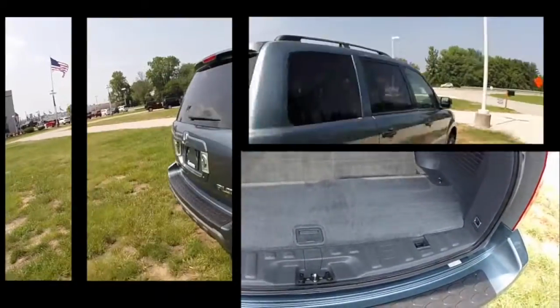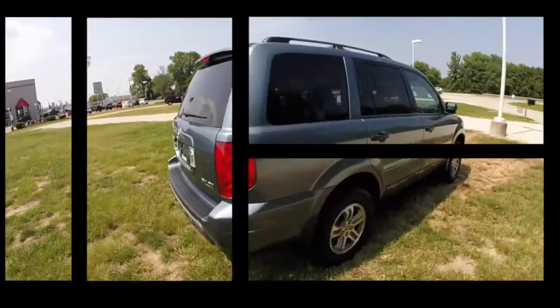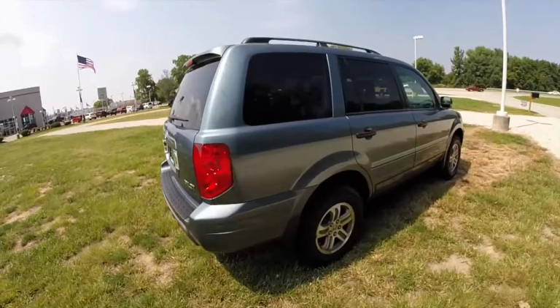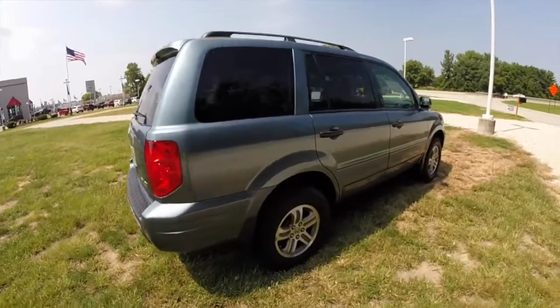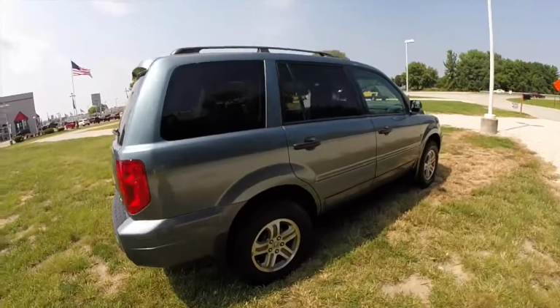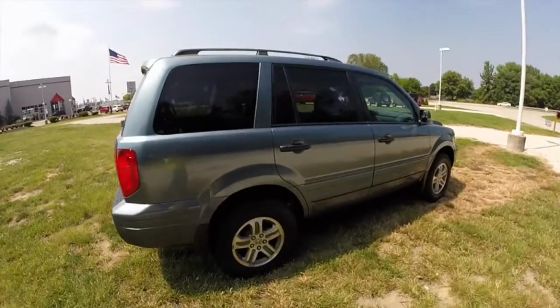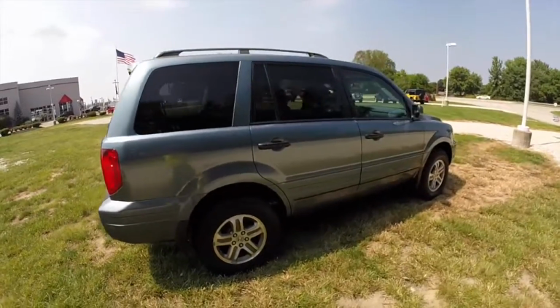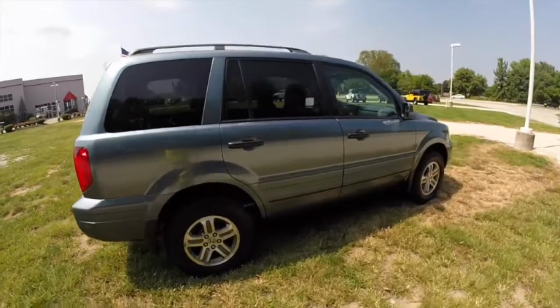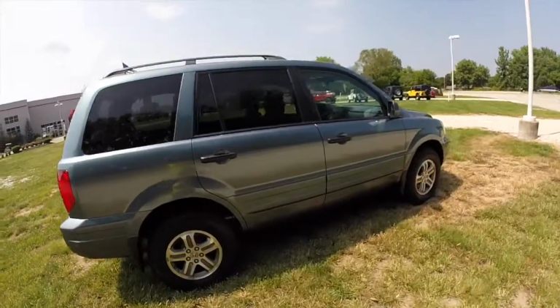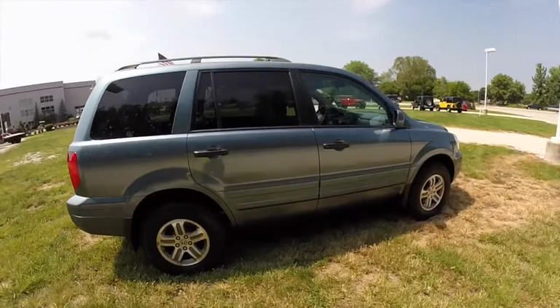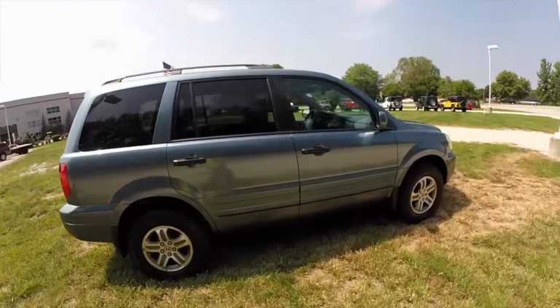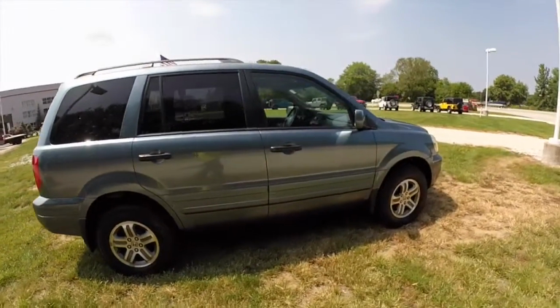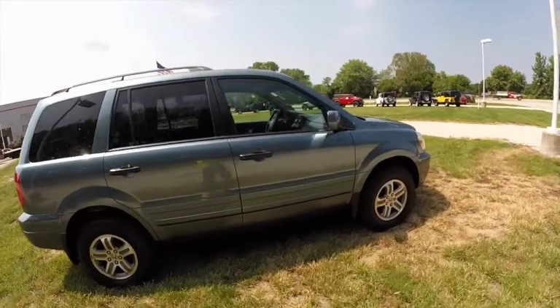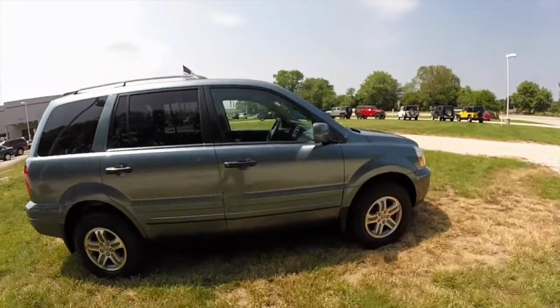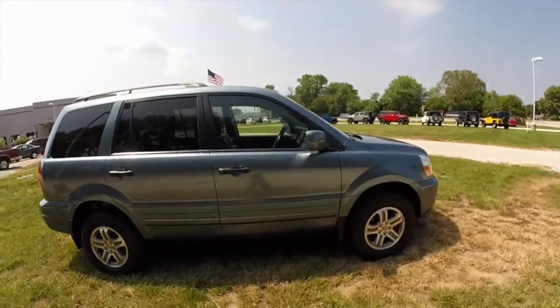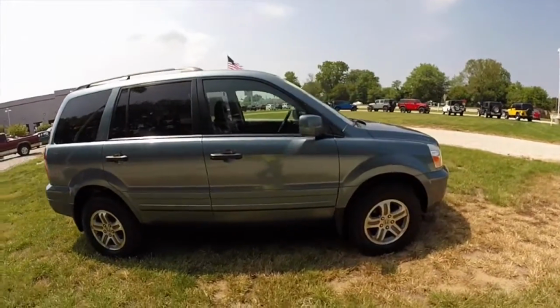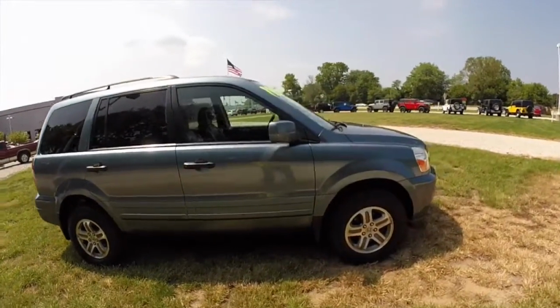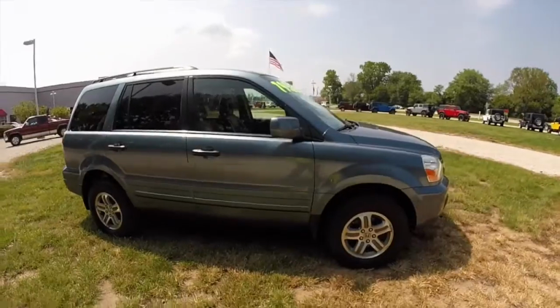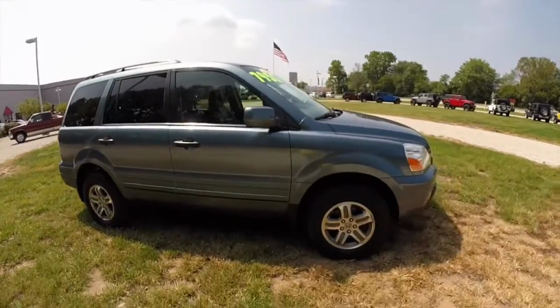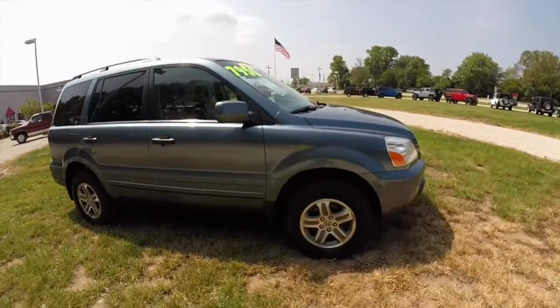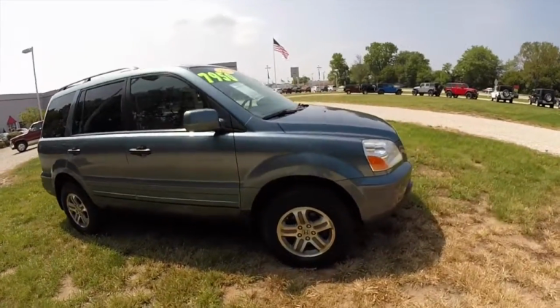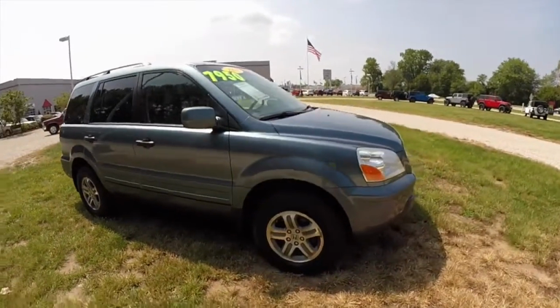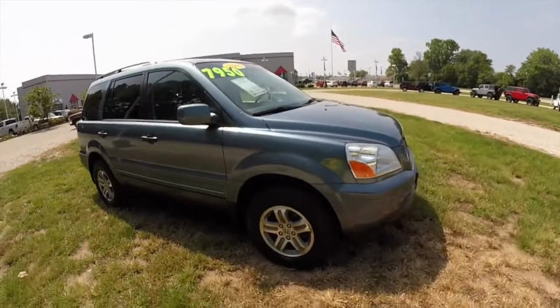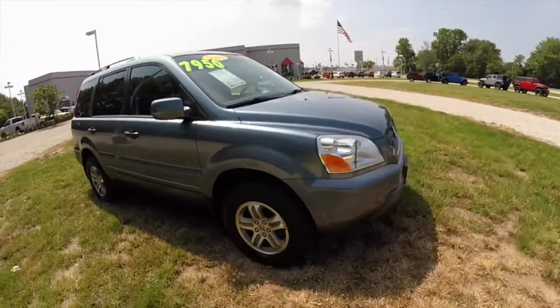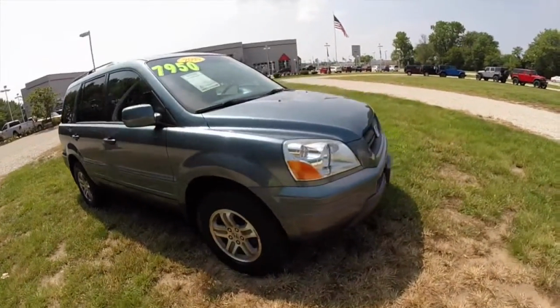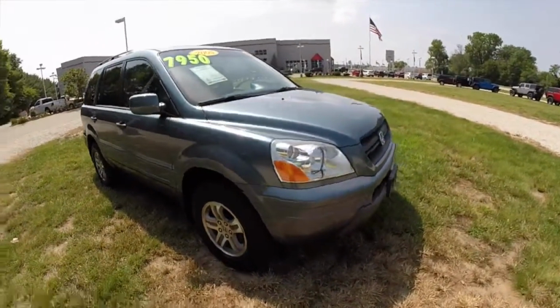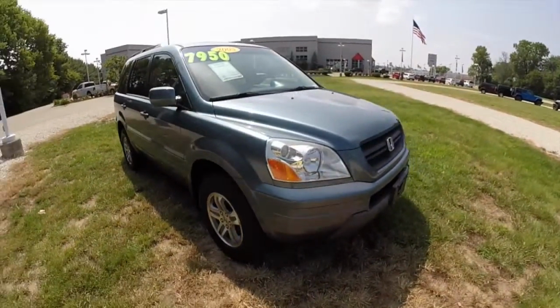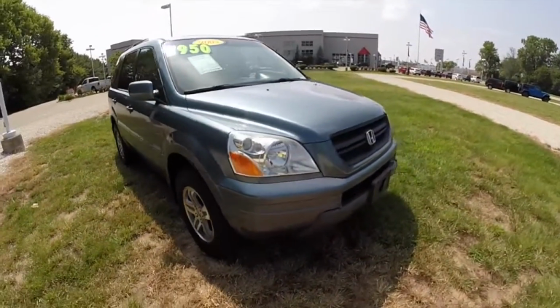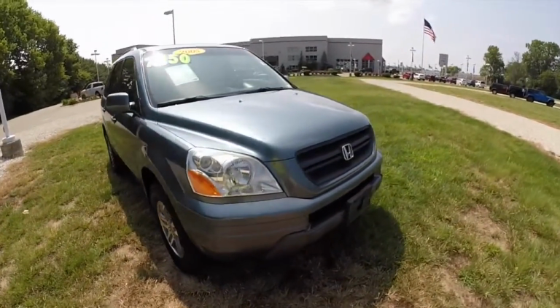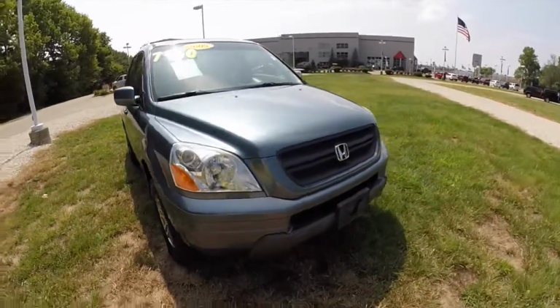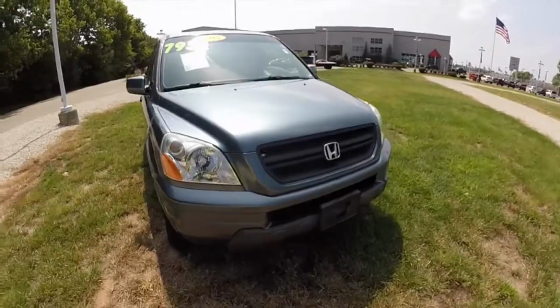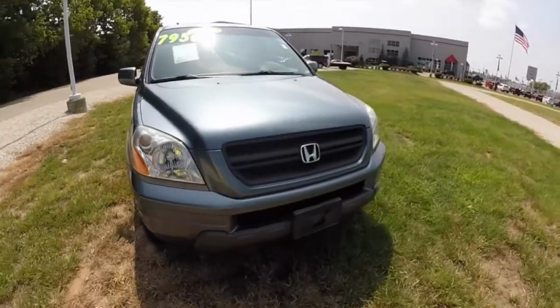This concludes our quick walk-around look at this 2005 Honda Pilot EX-L. If you have any questions or would like to see this vehicle, please contact our showroom. One of our friendly sales staff will be more than happy to answer any questions that you may have. Thanks for watching.